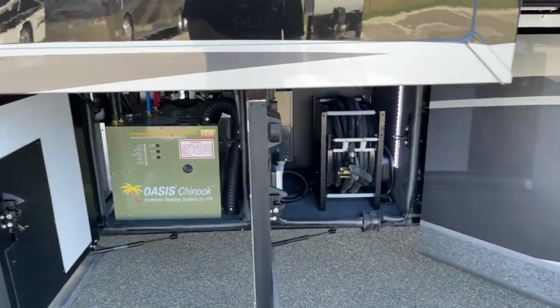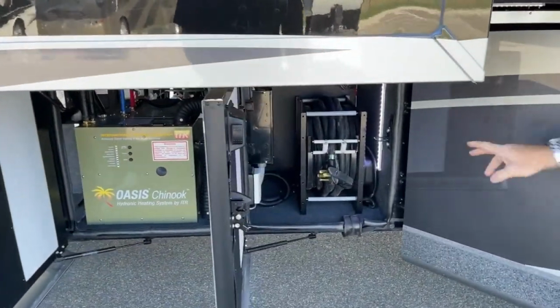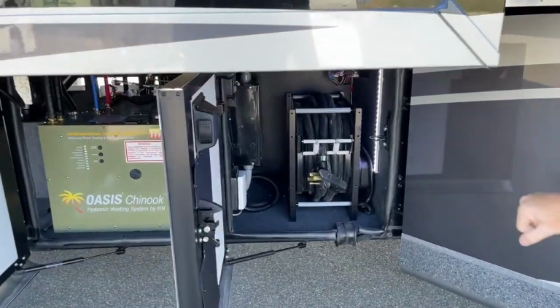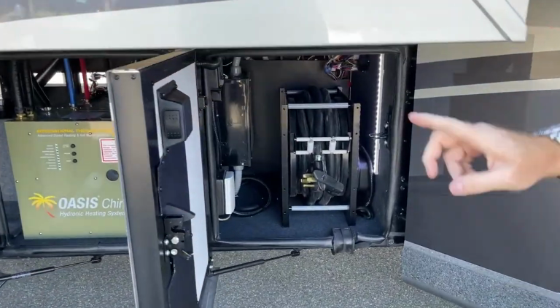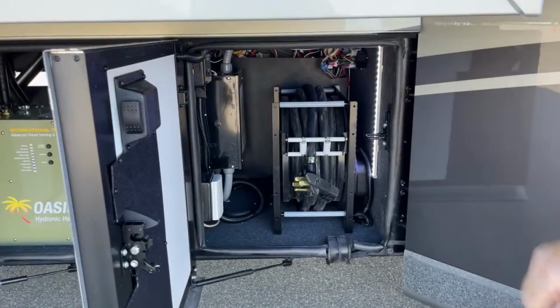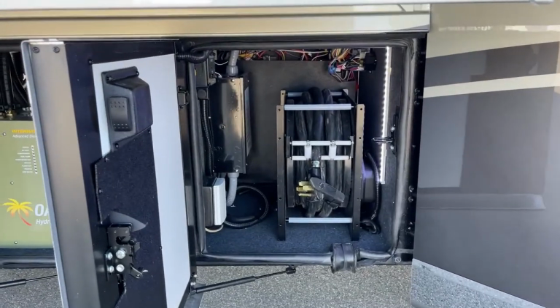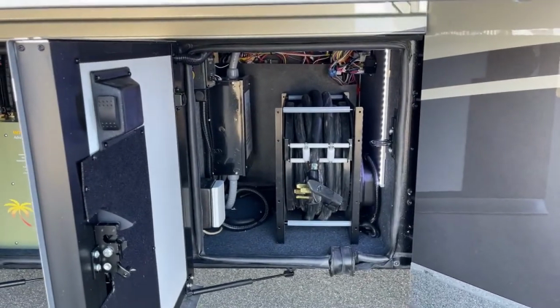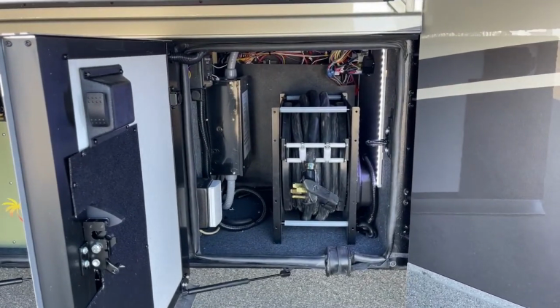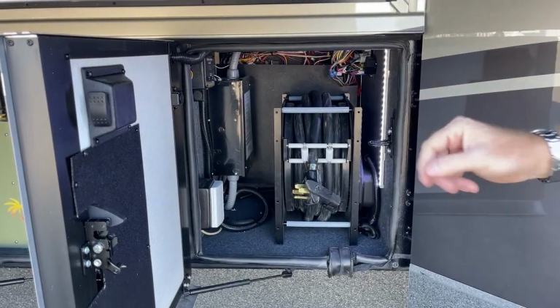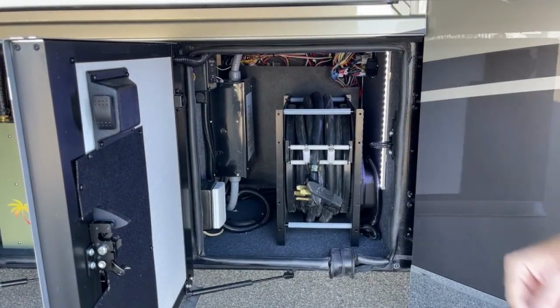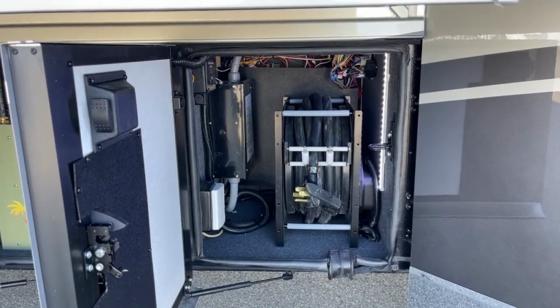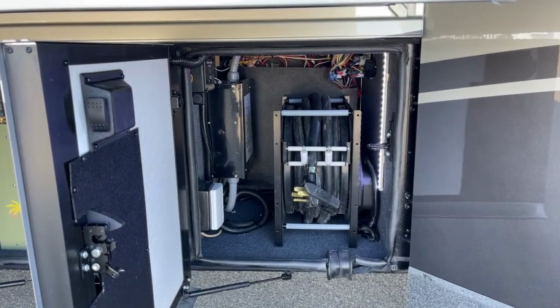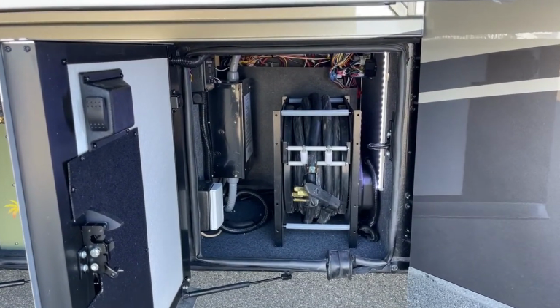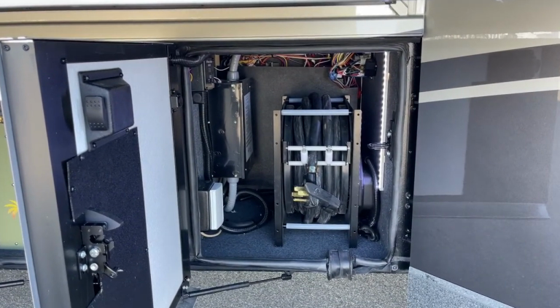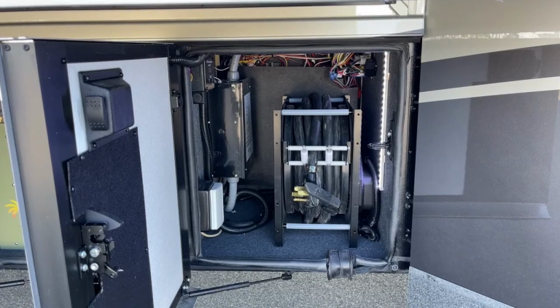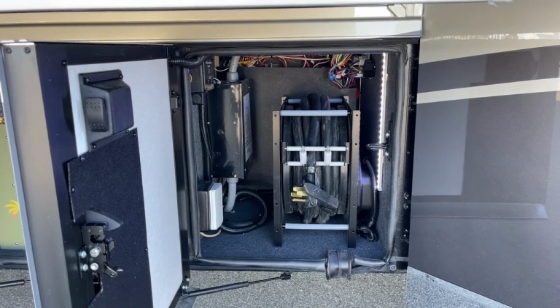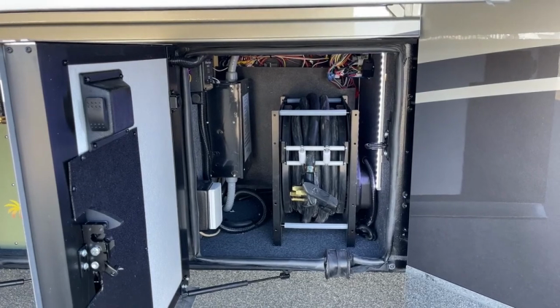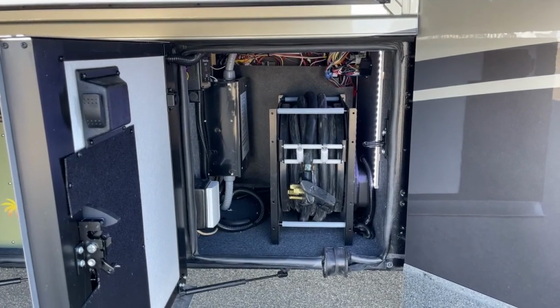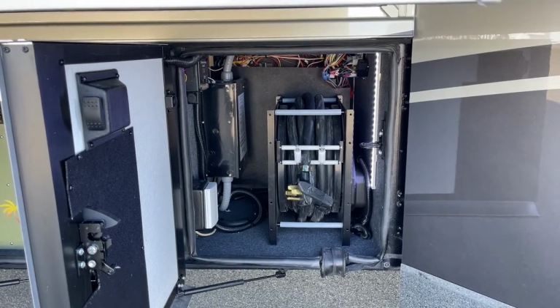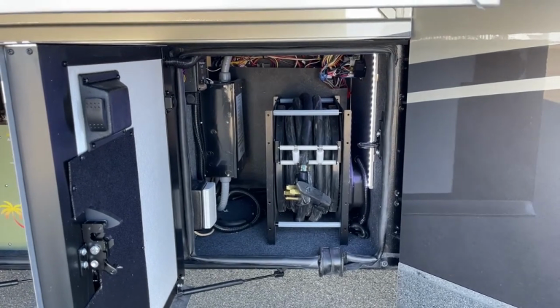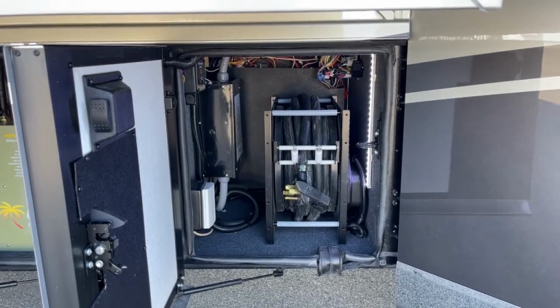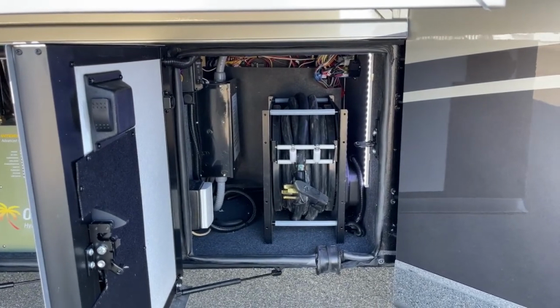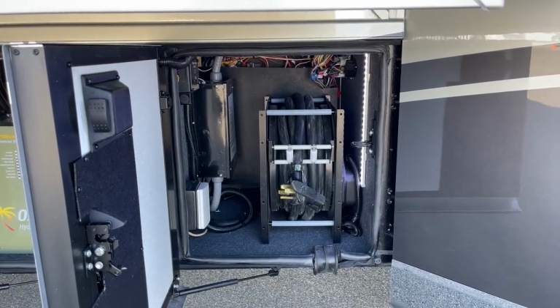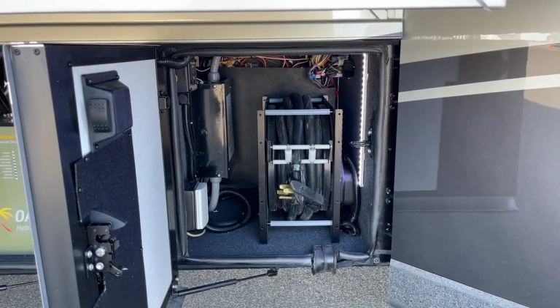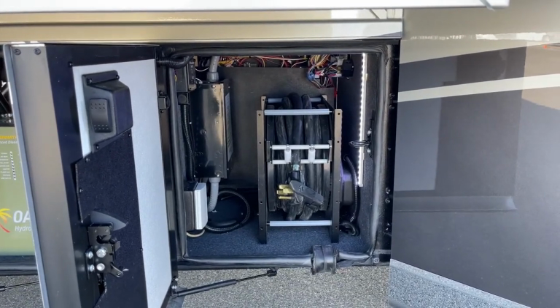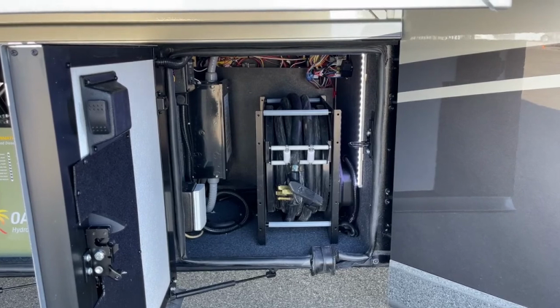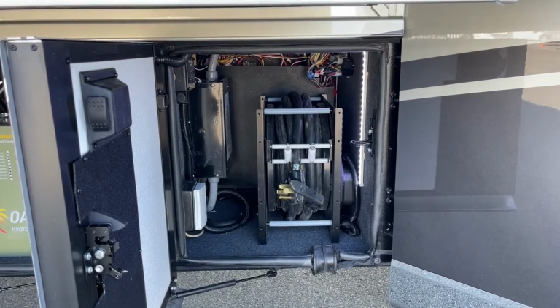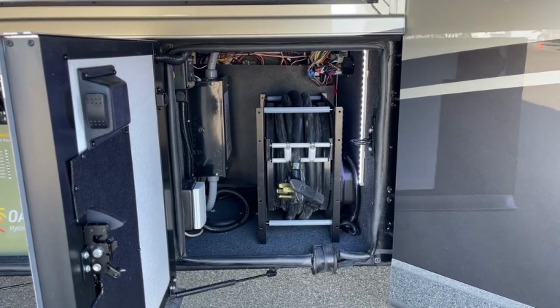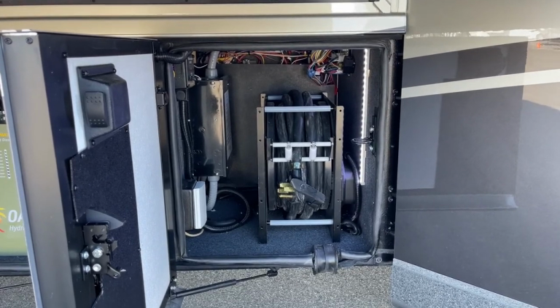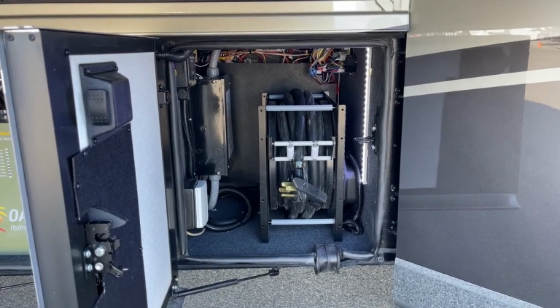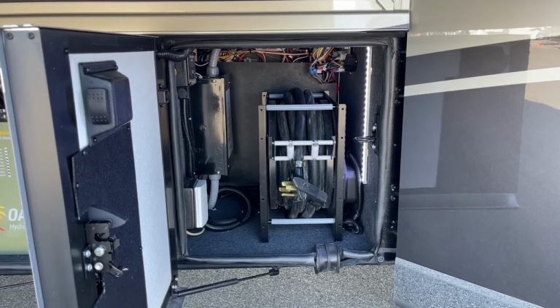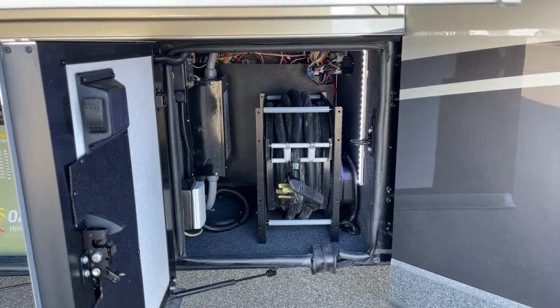You have 50-amp service with an automatic cord reel — press a button and it comes in. This one also has solar on top of the coach, which is also an option. It's got four Sun-Free solar panels and an automatic transfer switch.